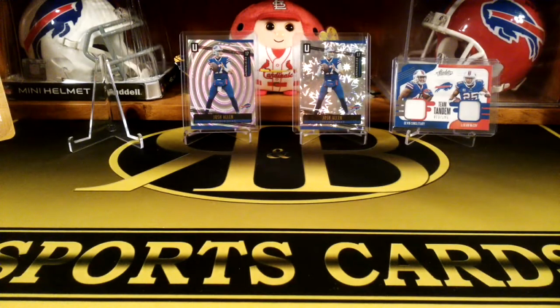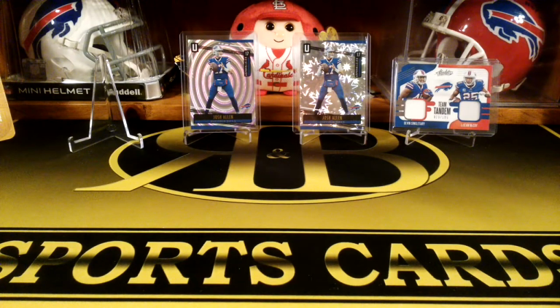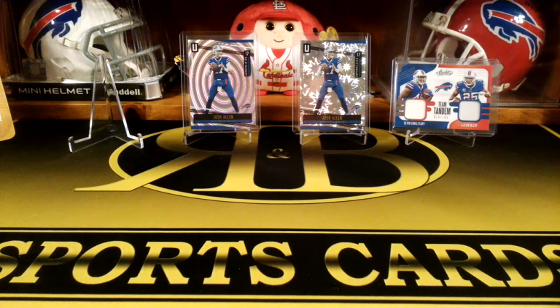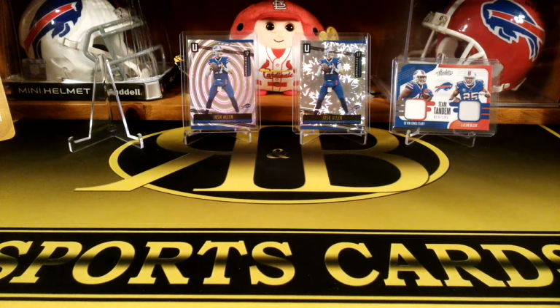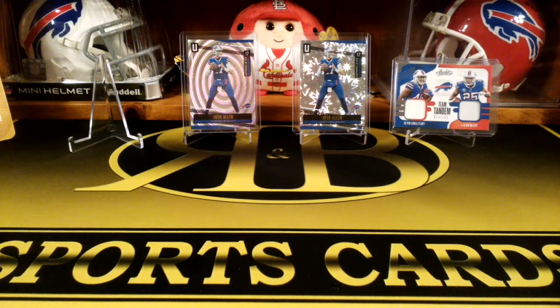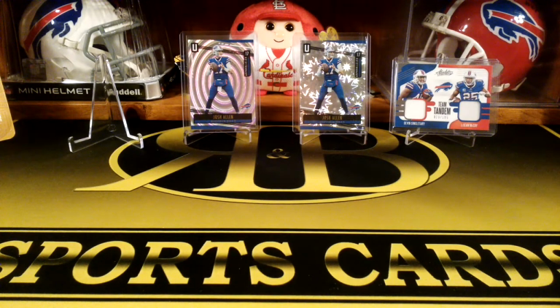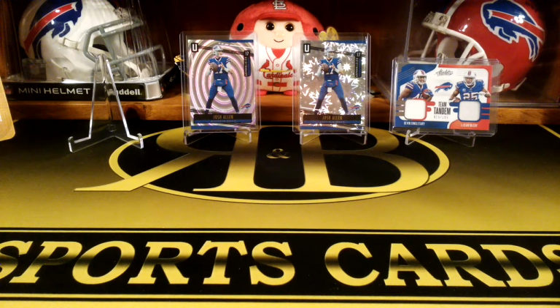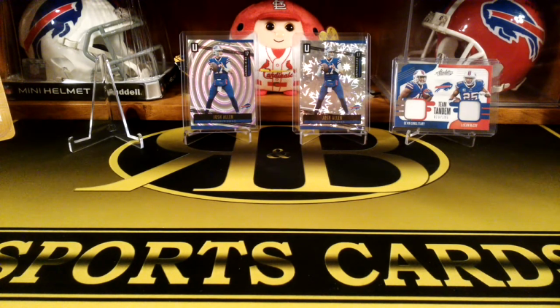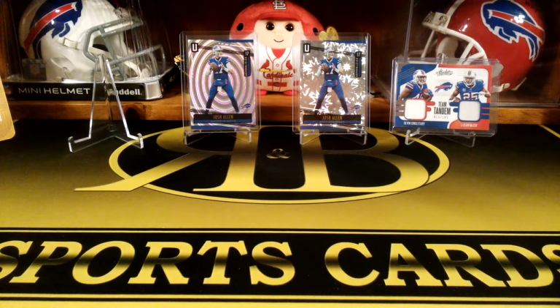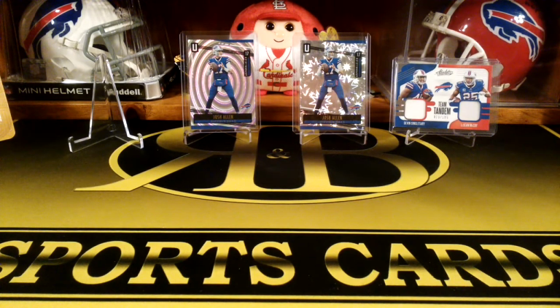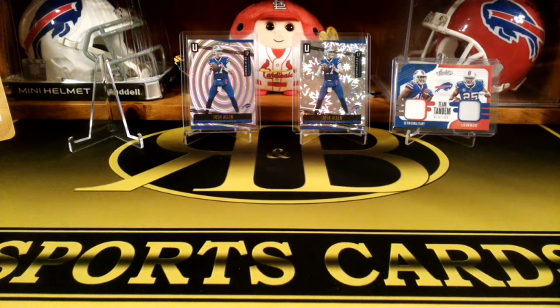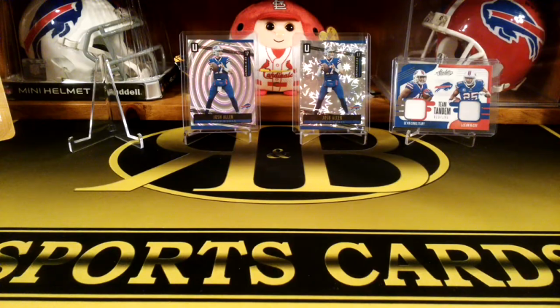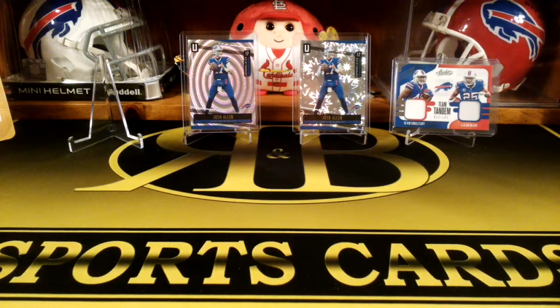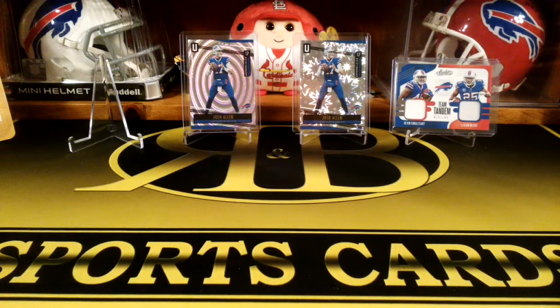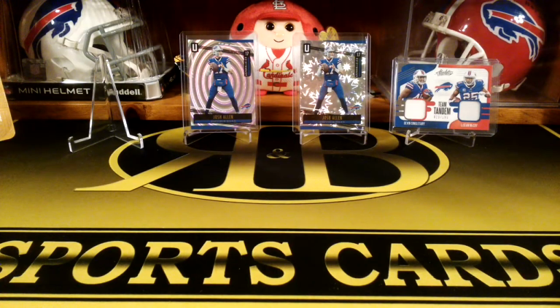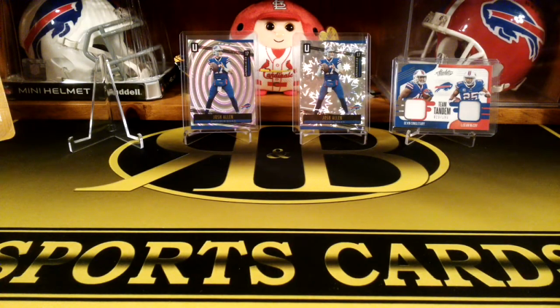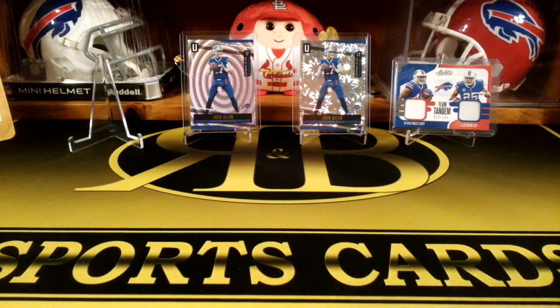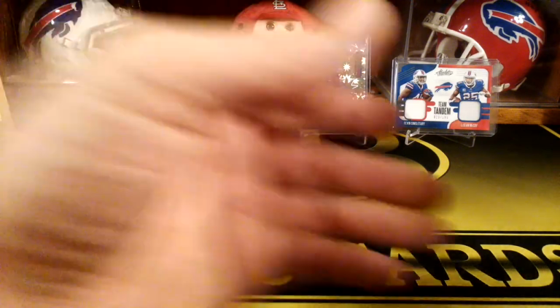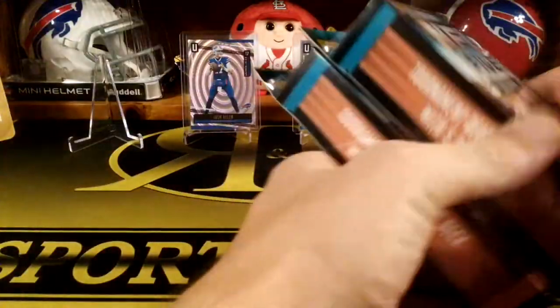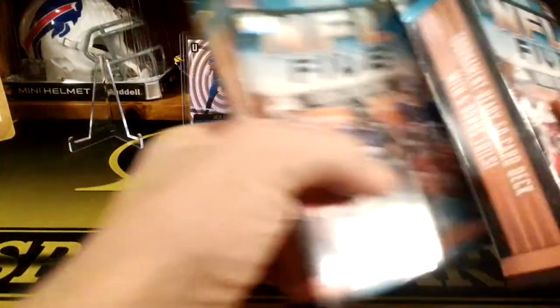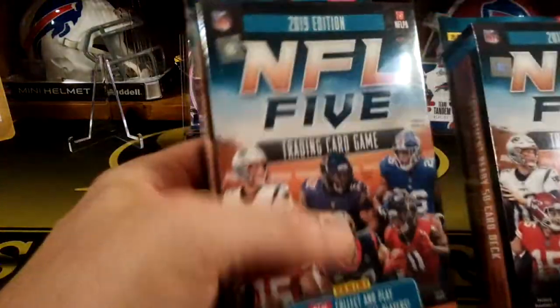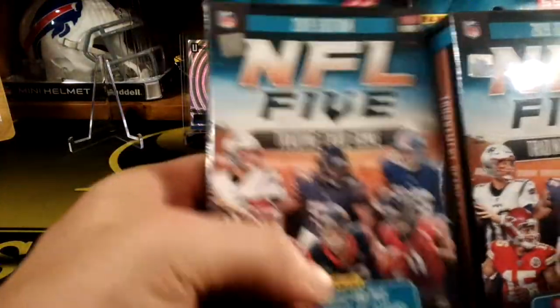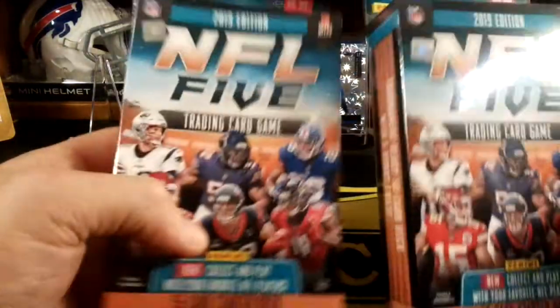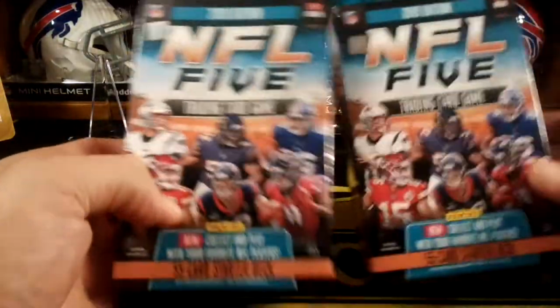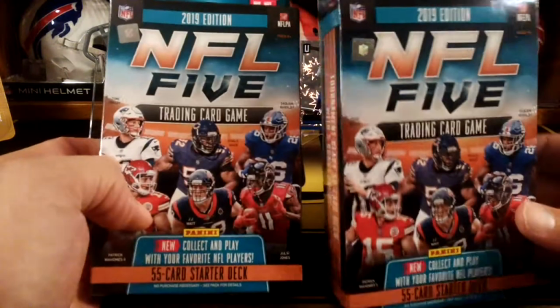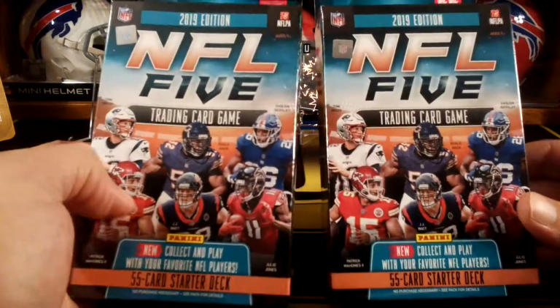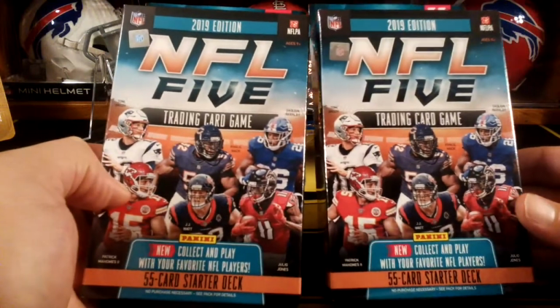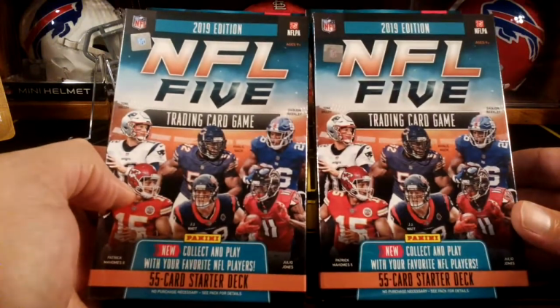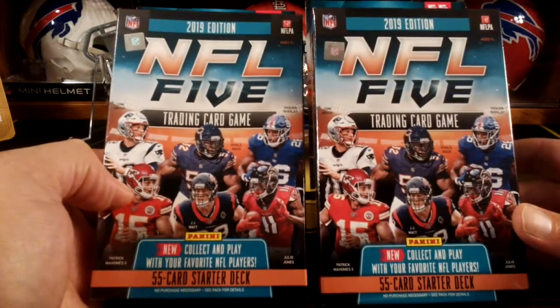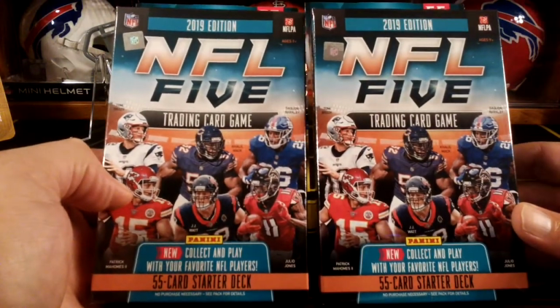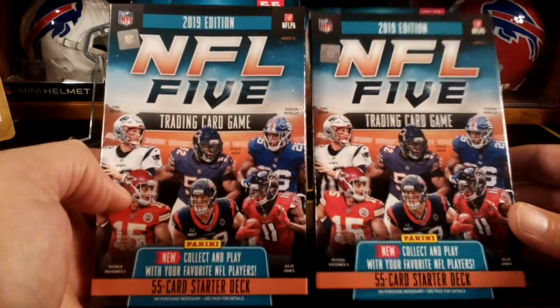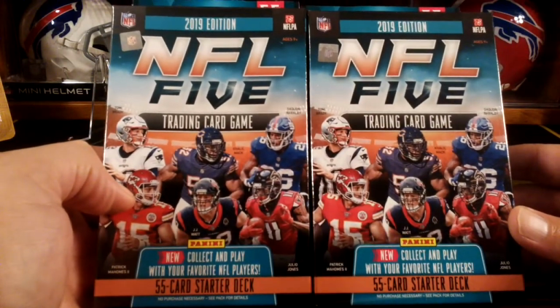Hey guys, R&B Sports Cards here back with another video. Today we got something a little different. So we got these — they're made by Panini, but it's a new trading card game.